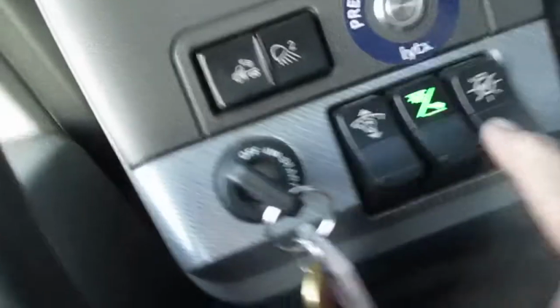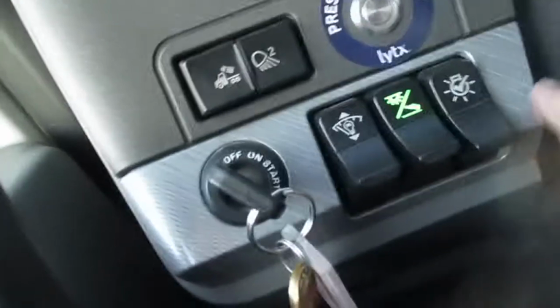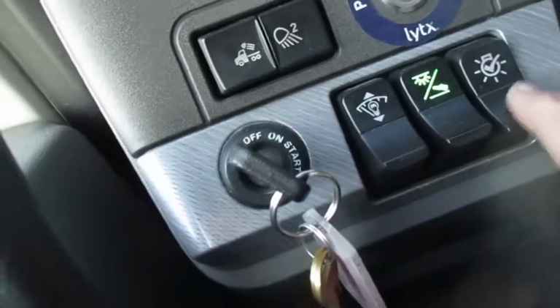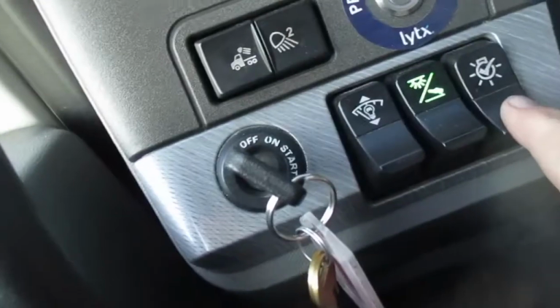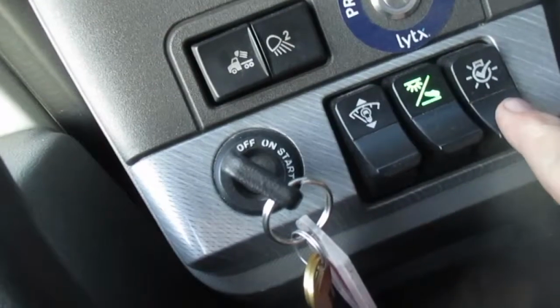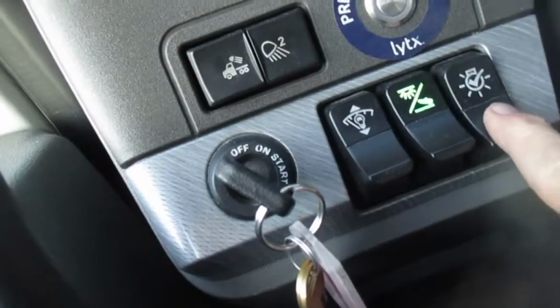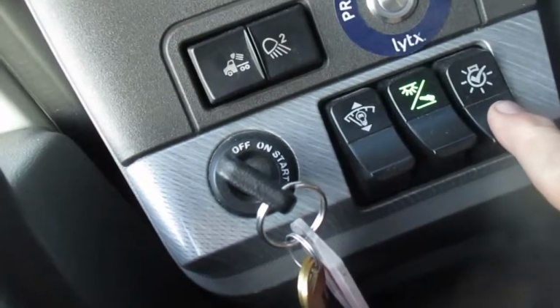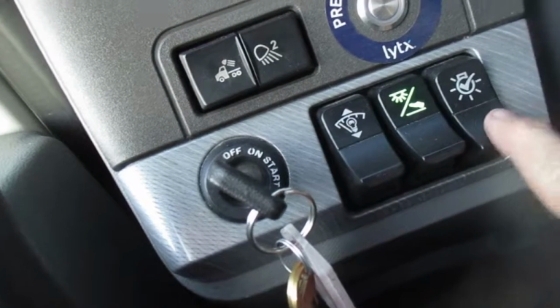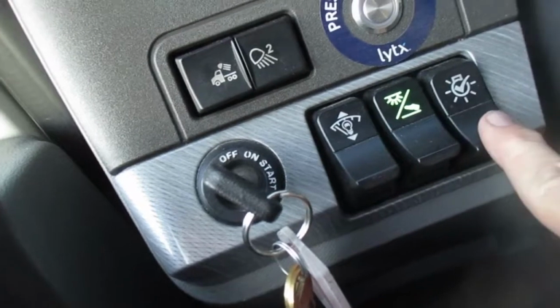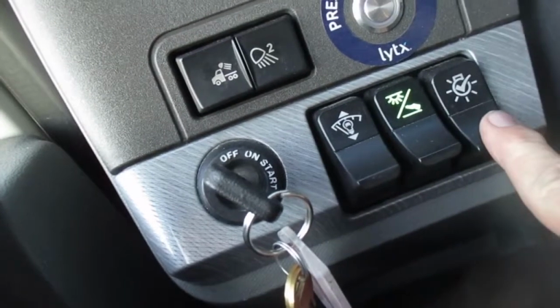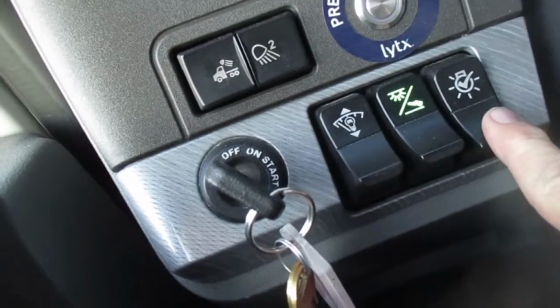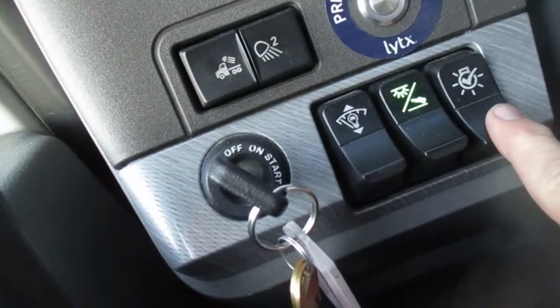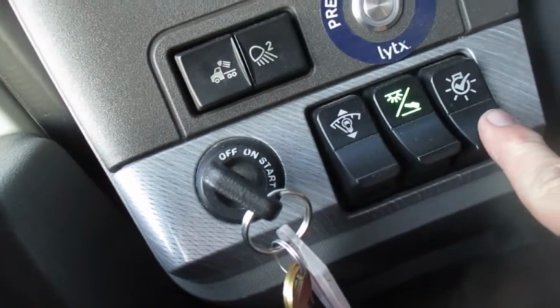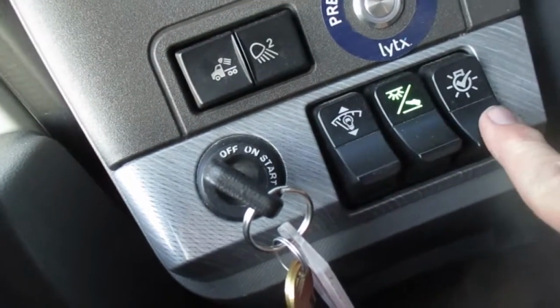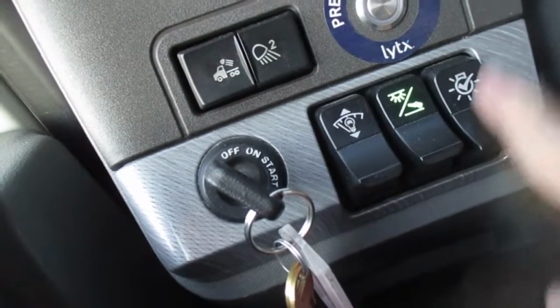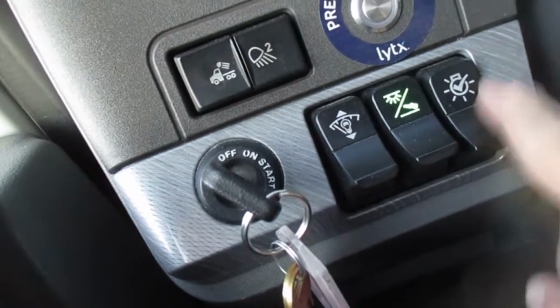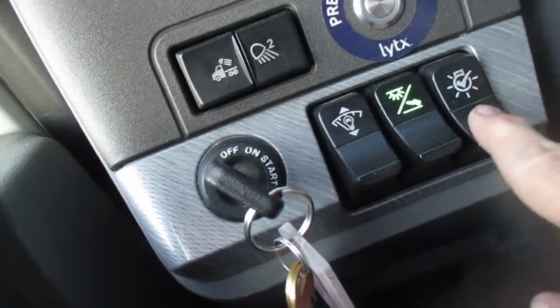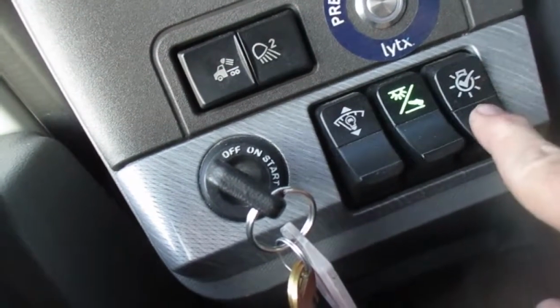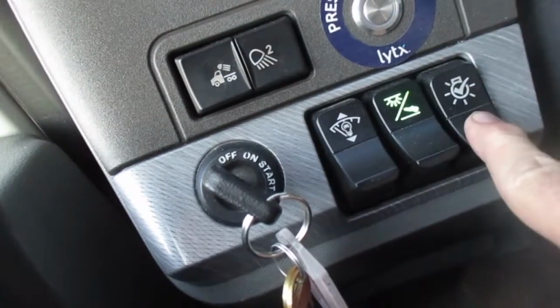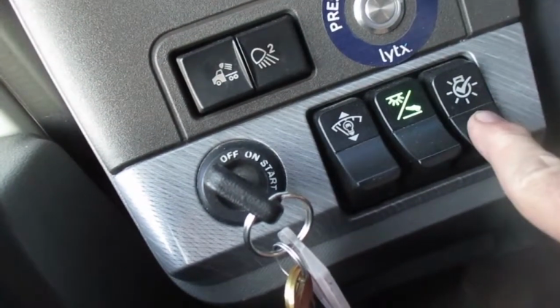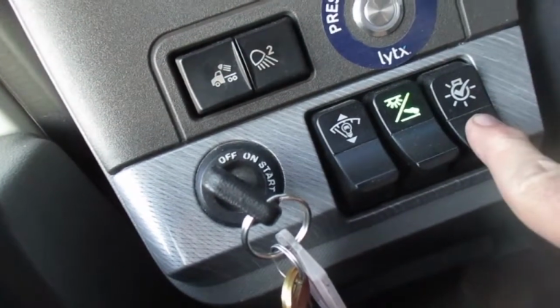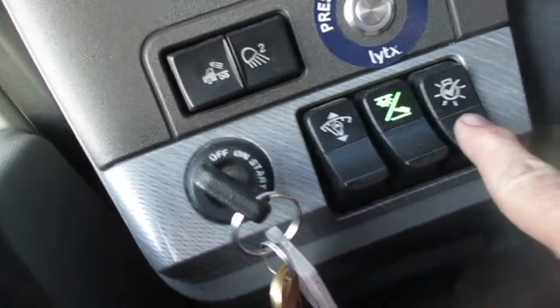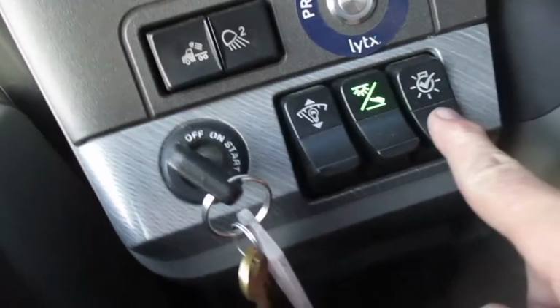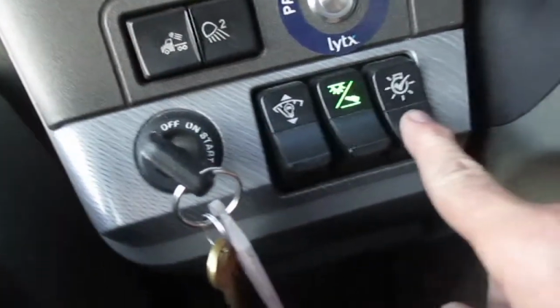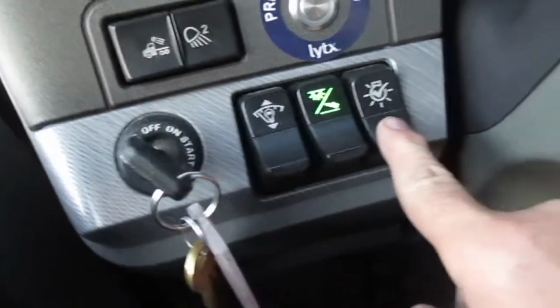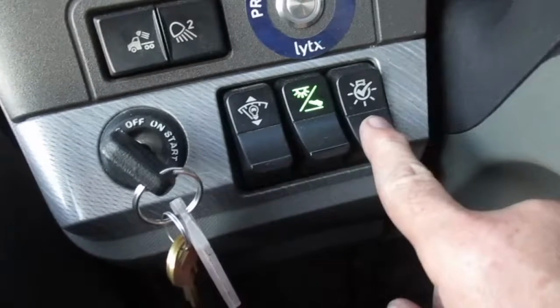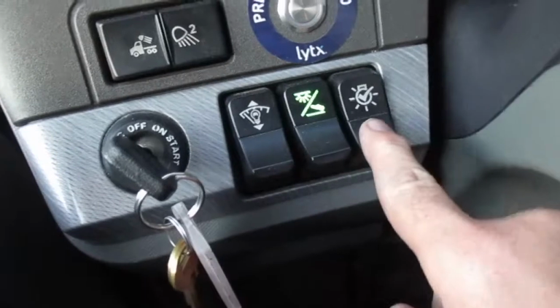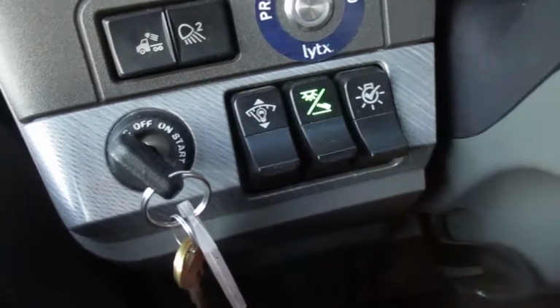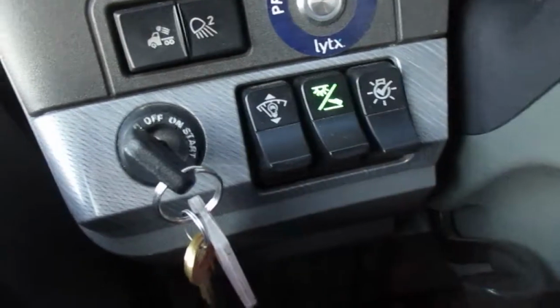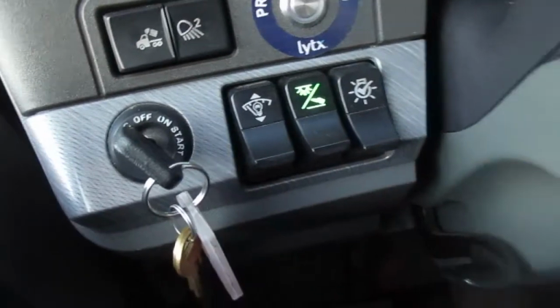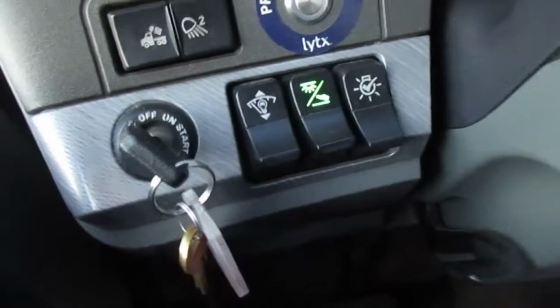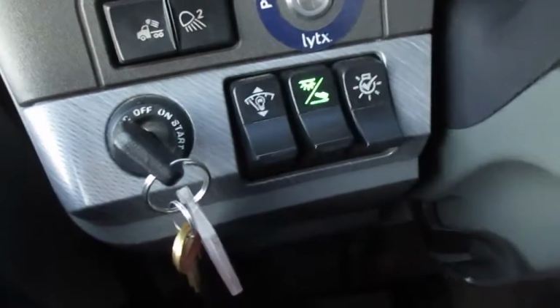And then this checks your lights — makes sure everything's working good on the truck.